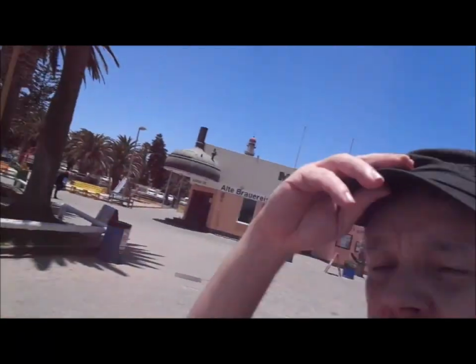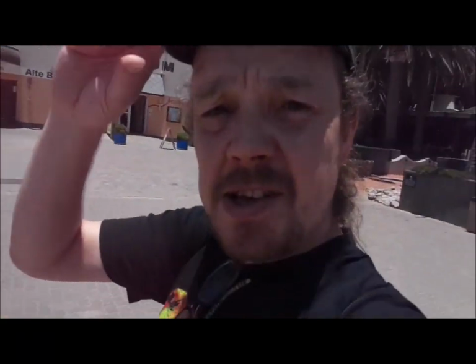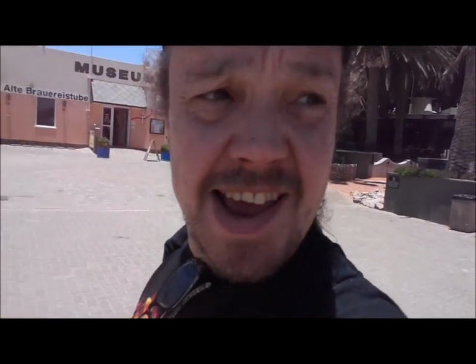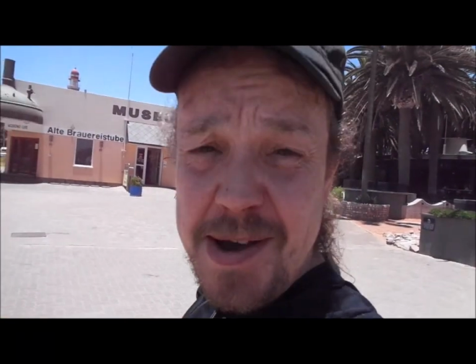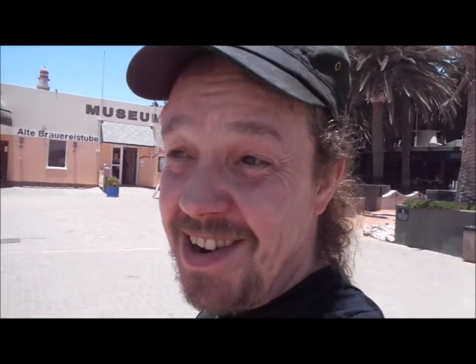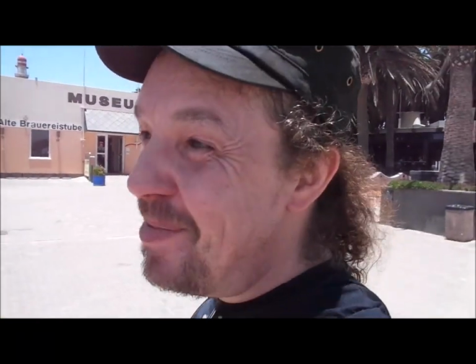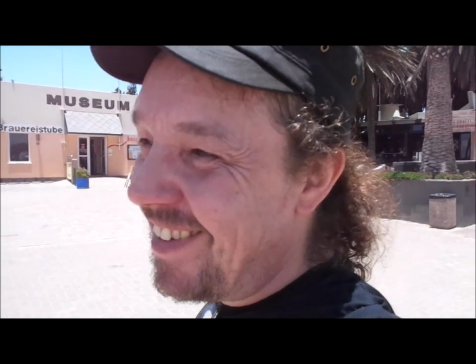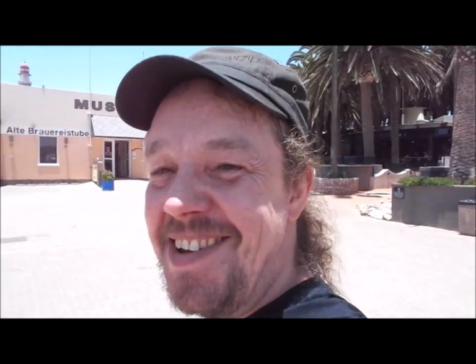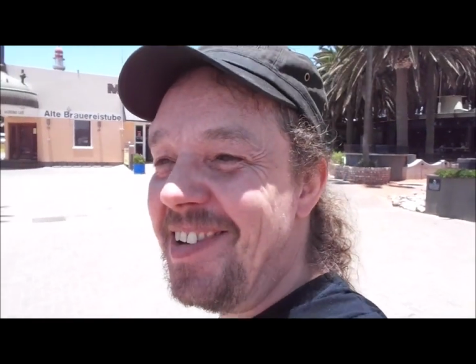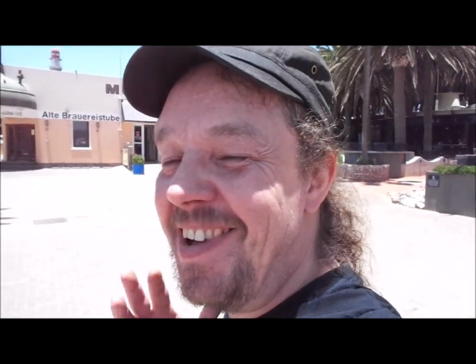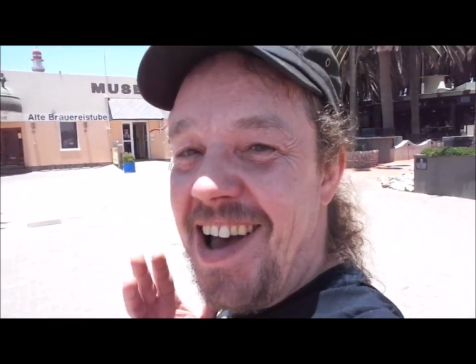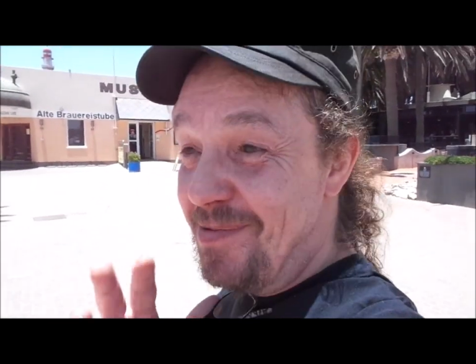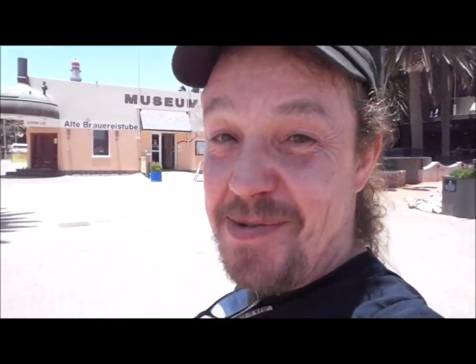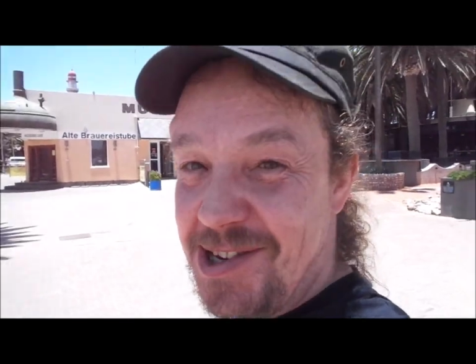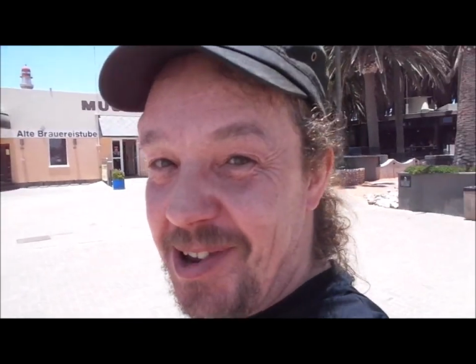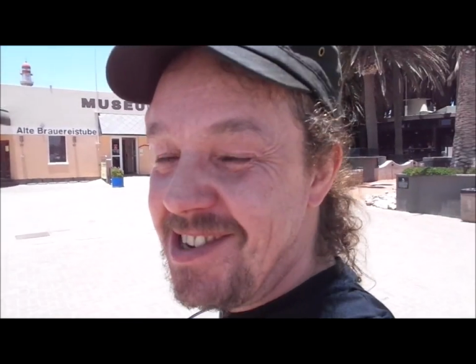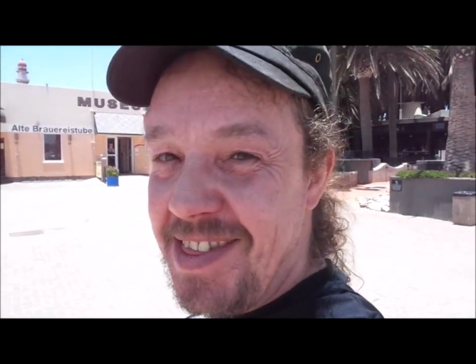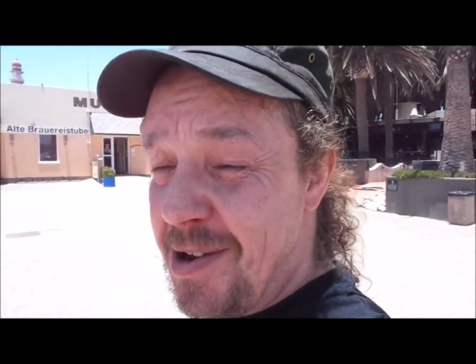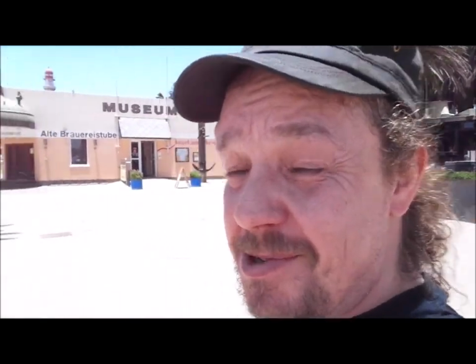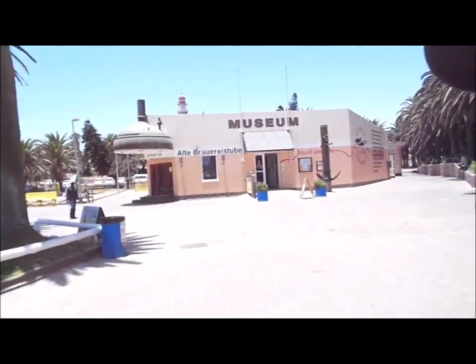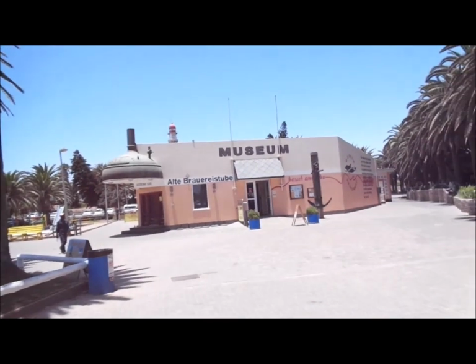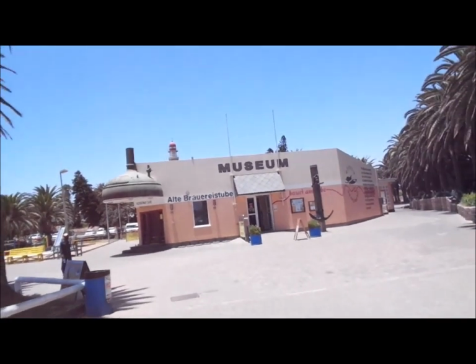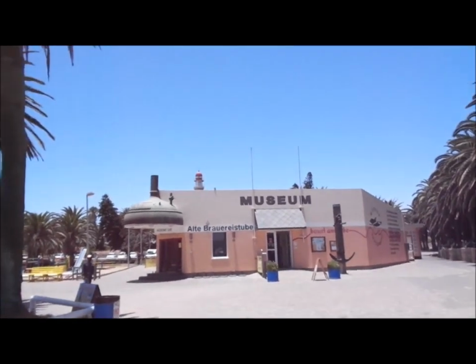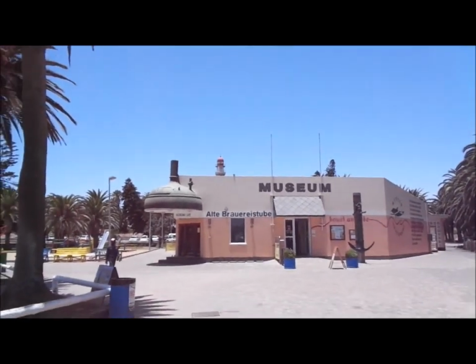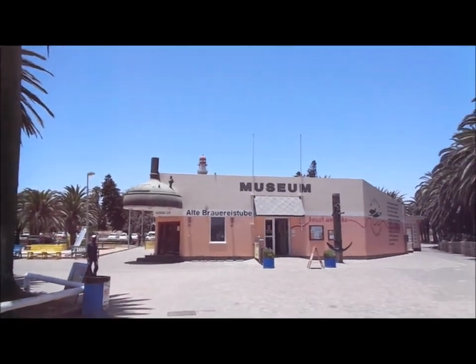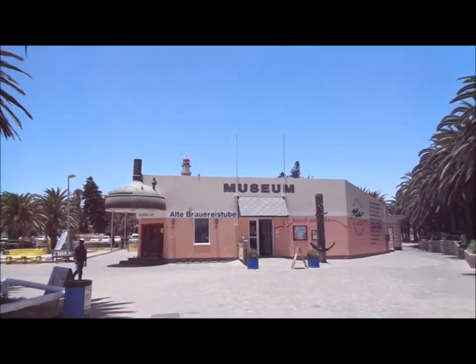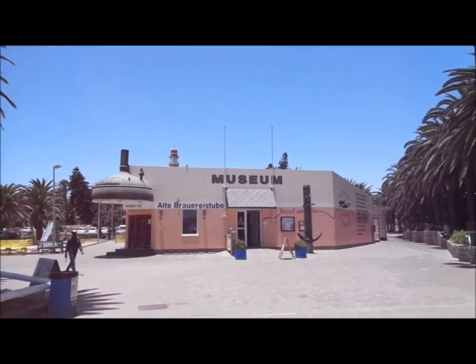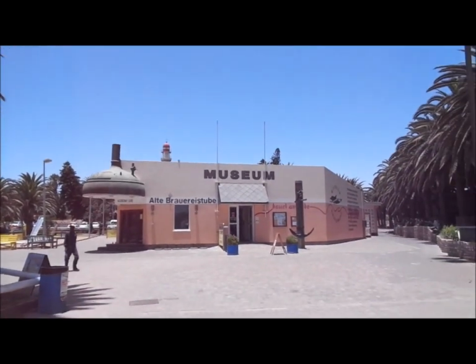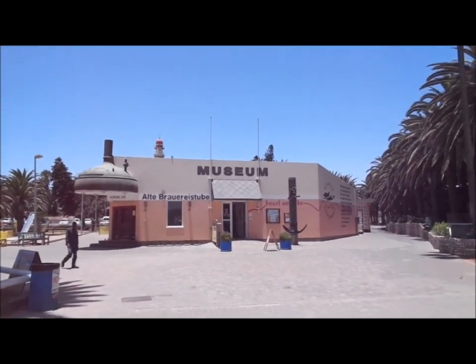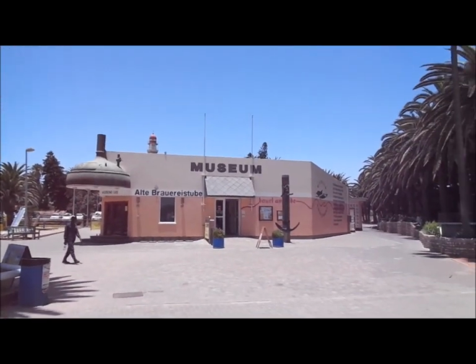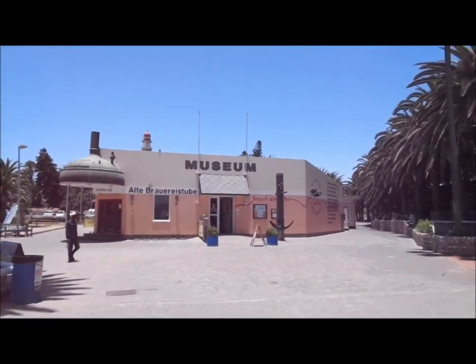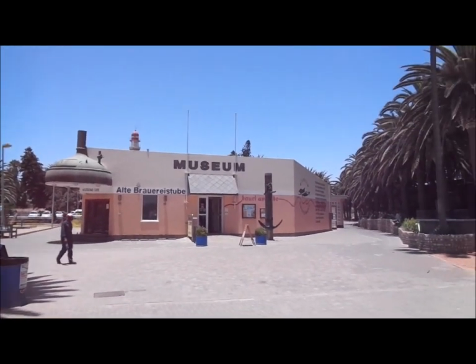So today I am in Namibia. I'm looking for a museum about the German colonies and their armed forces, and this is the museum. It's Swakopmund Museum. I'll show you a bit inside.